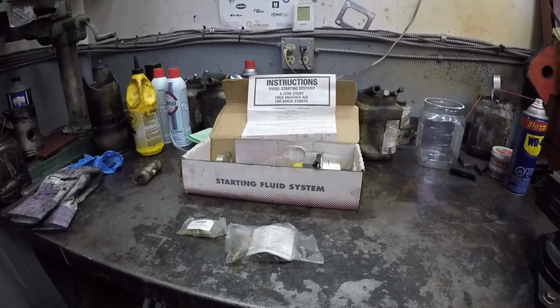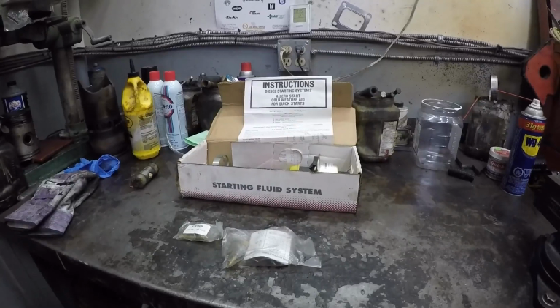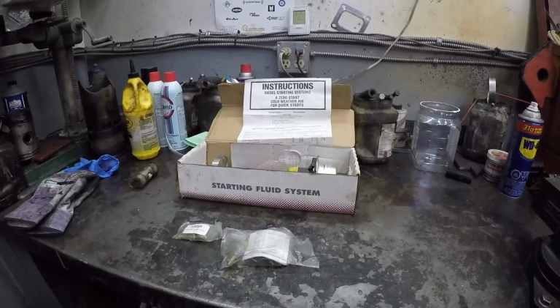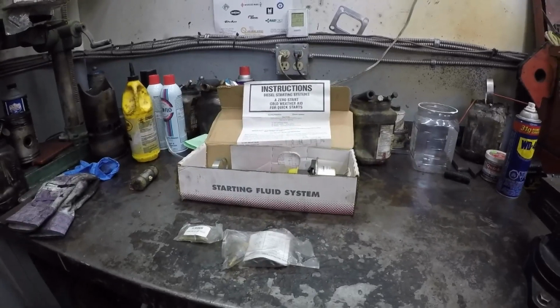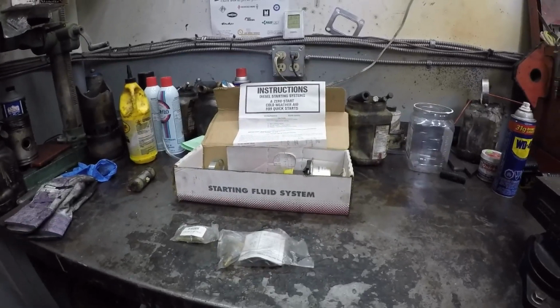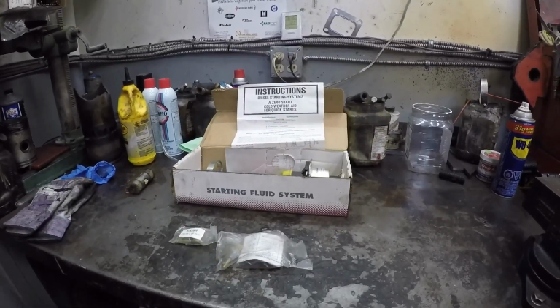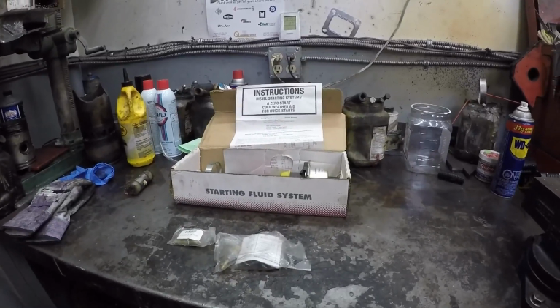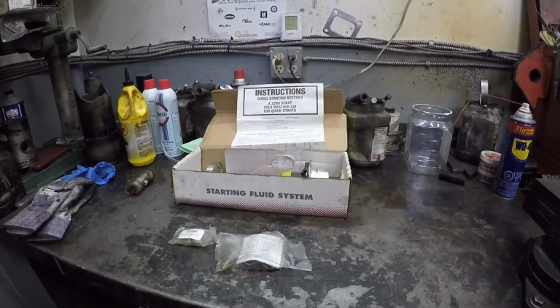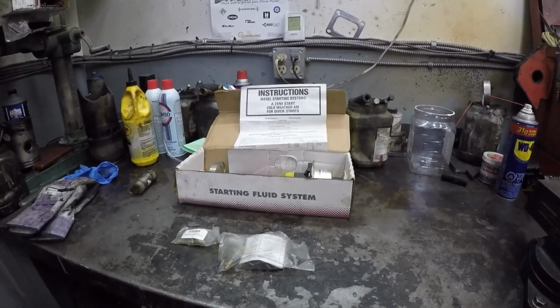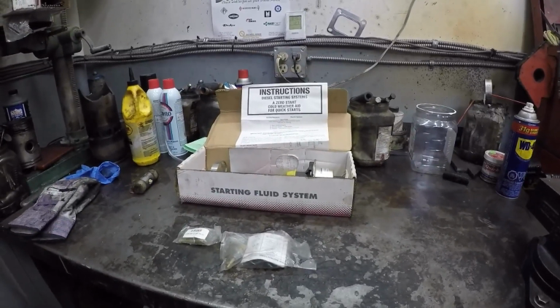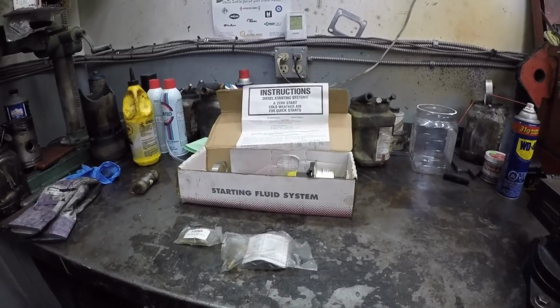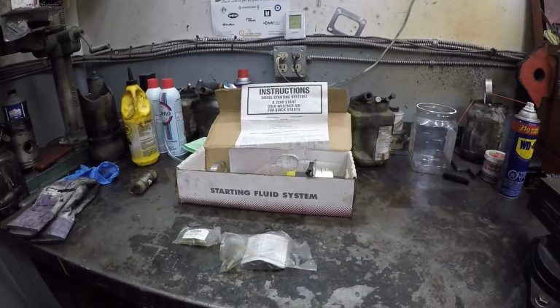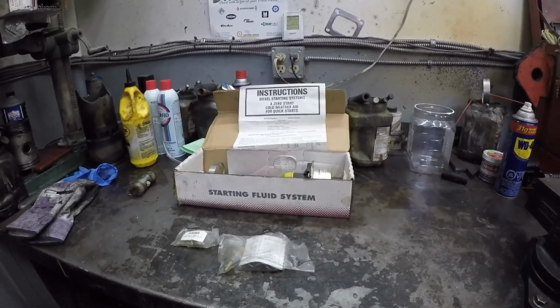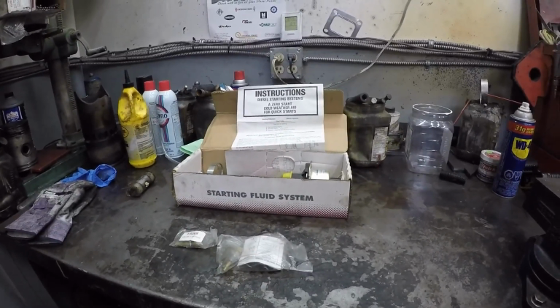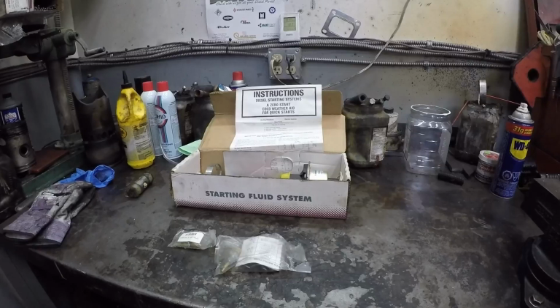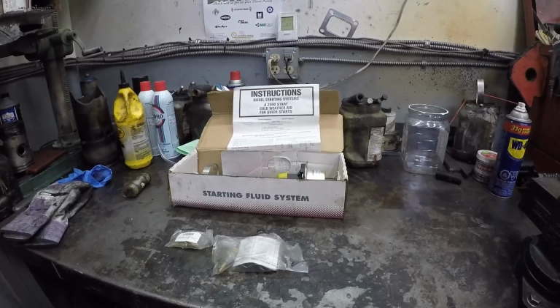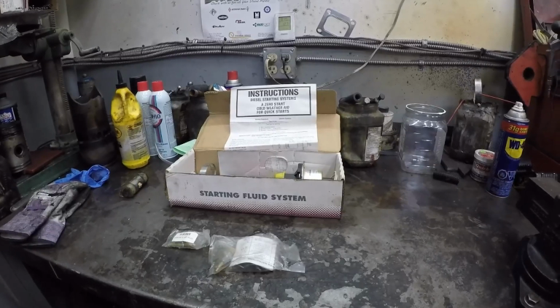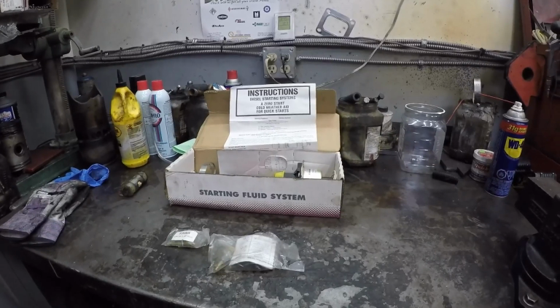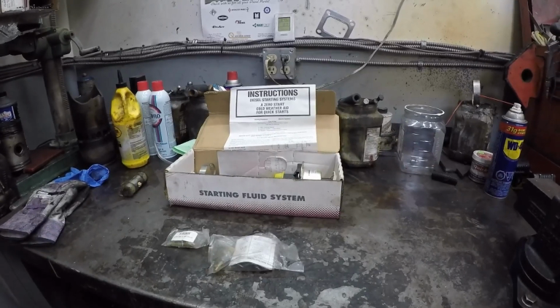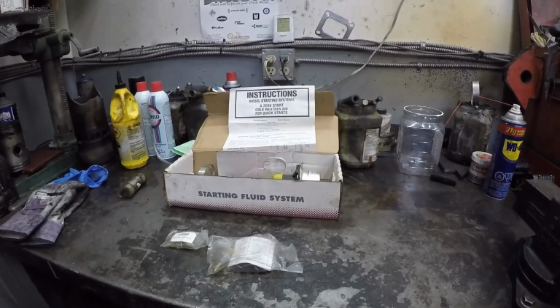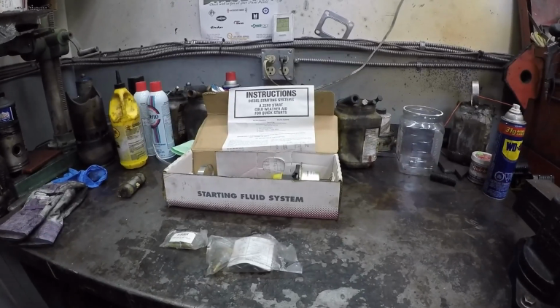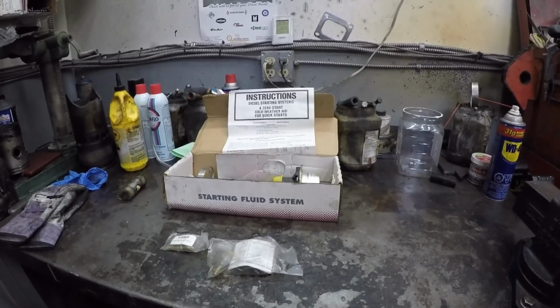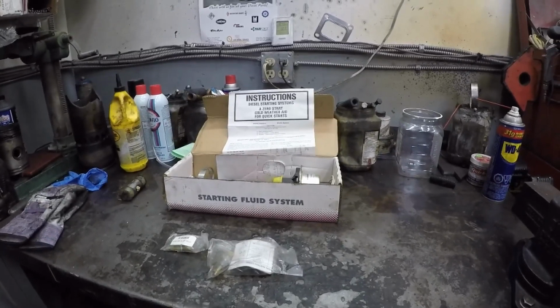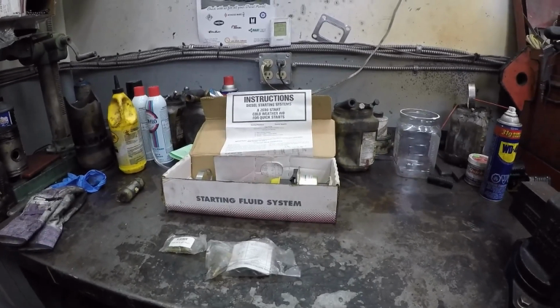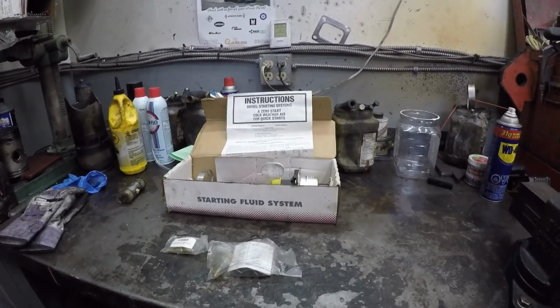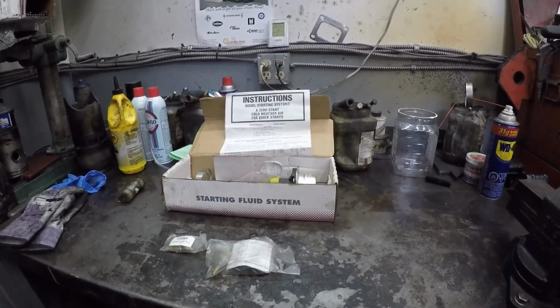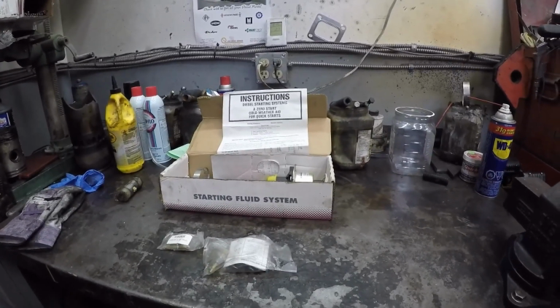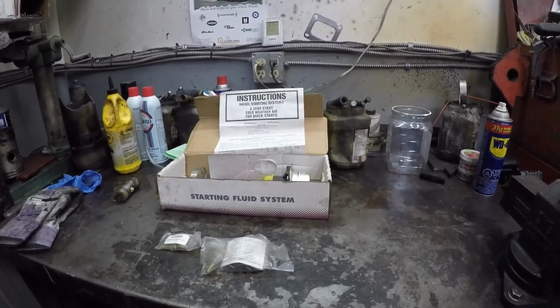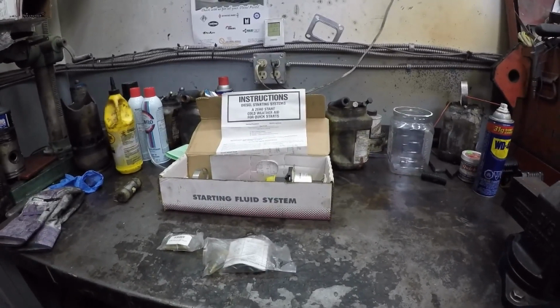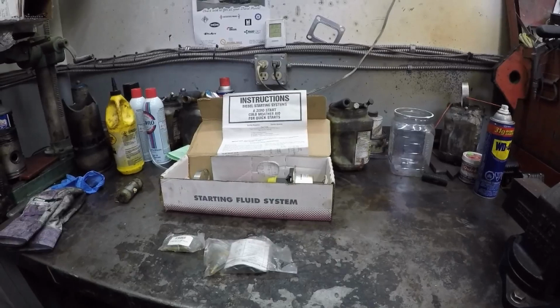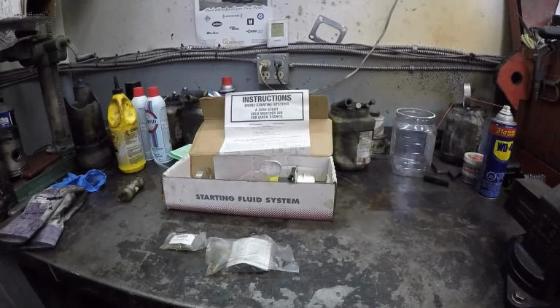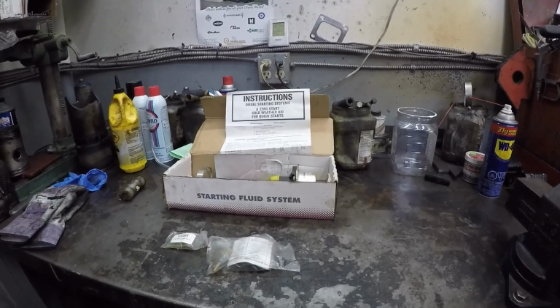Hey guys, welcome back to my channel. Are ether starting systems safe? And the answer is yes. They've been around for decades.